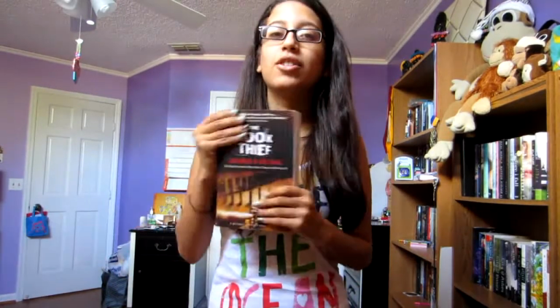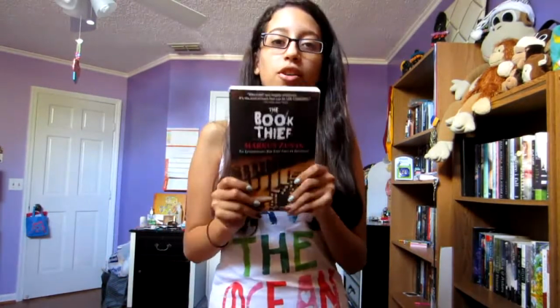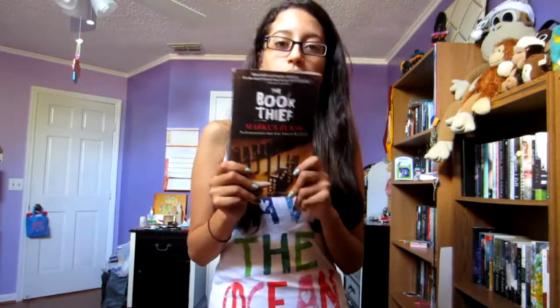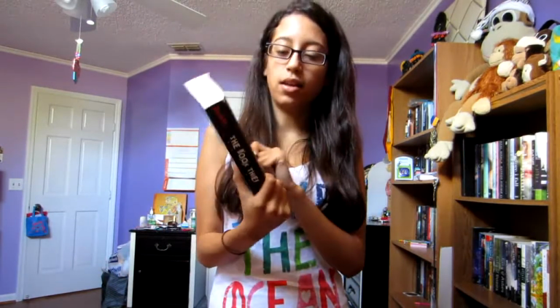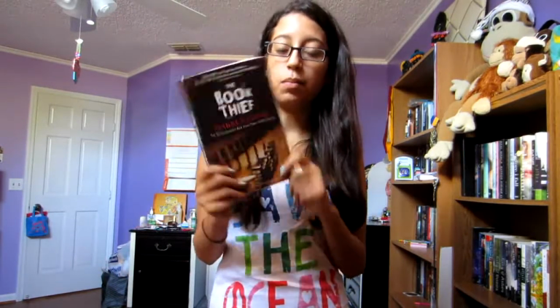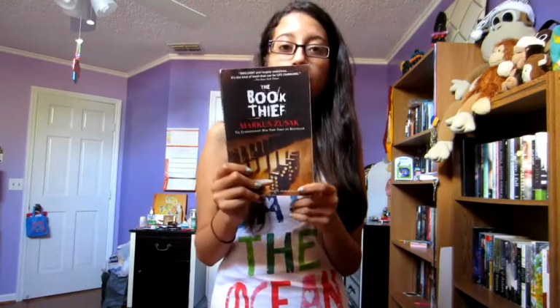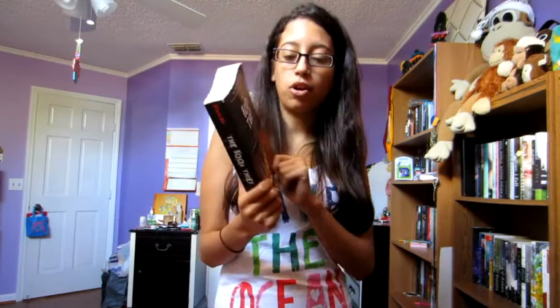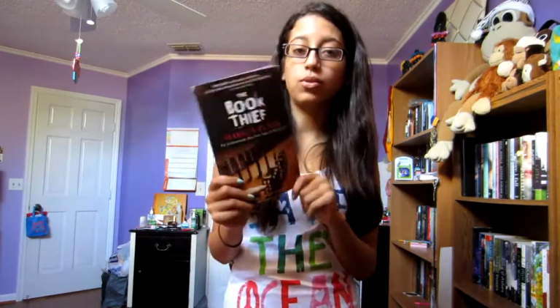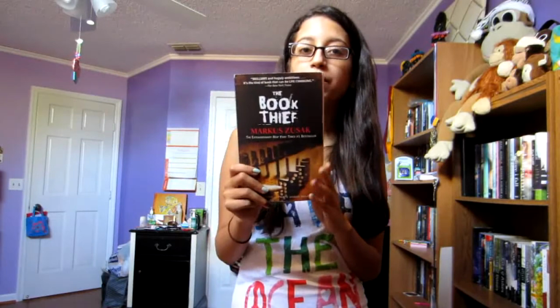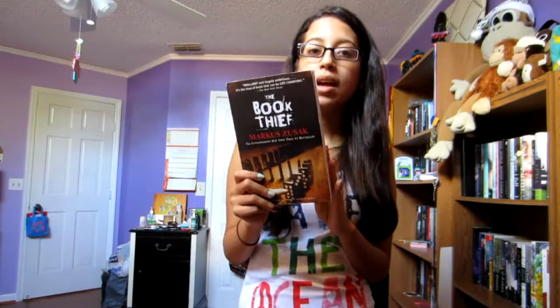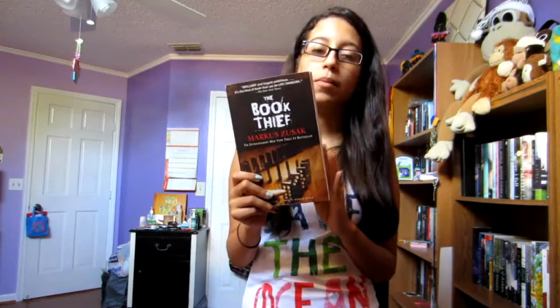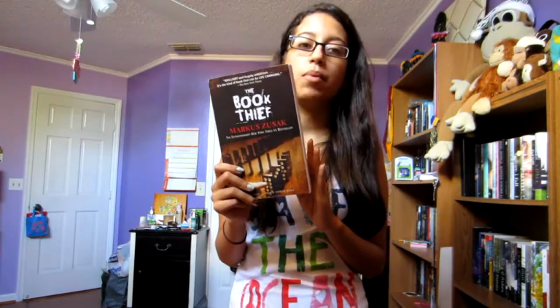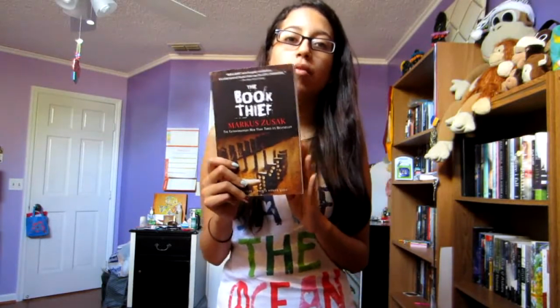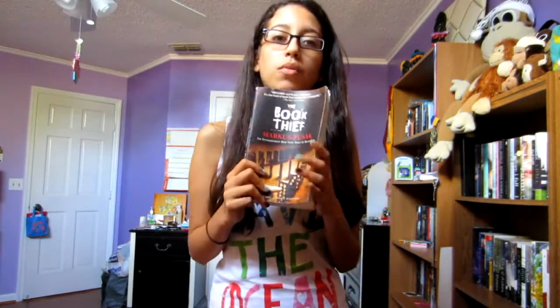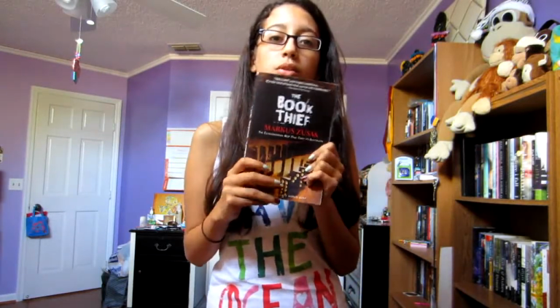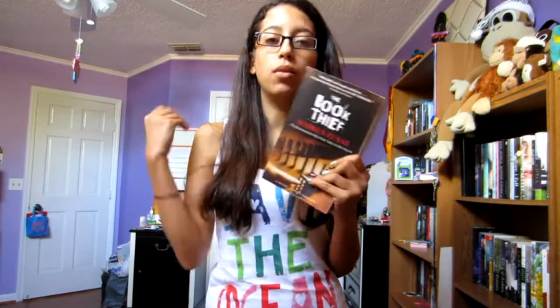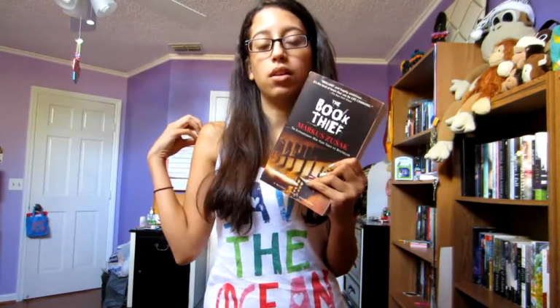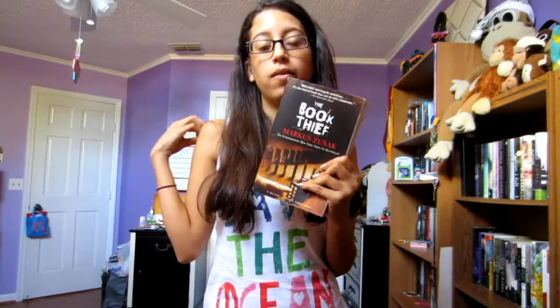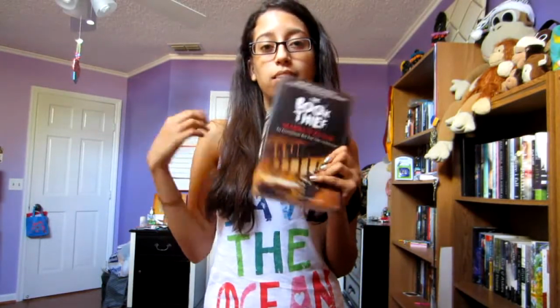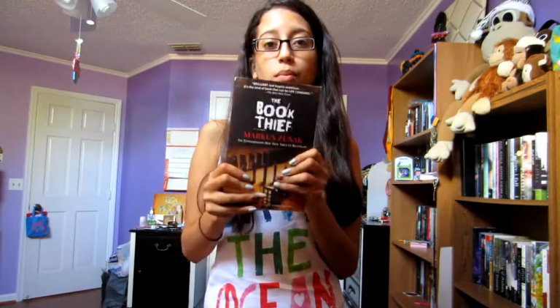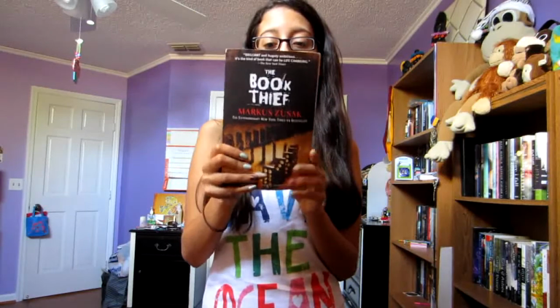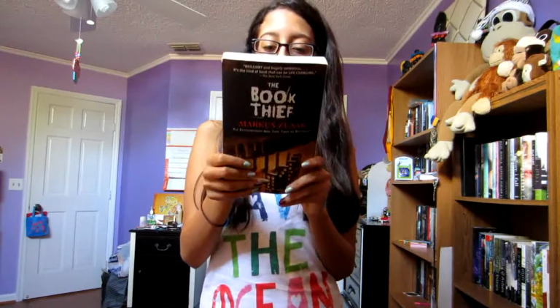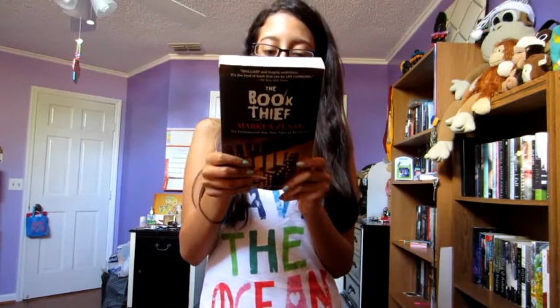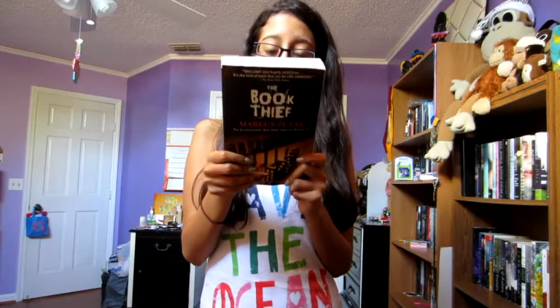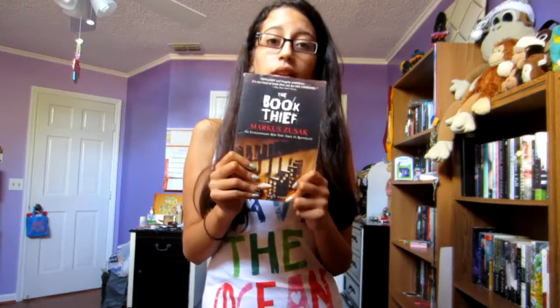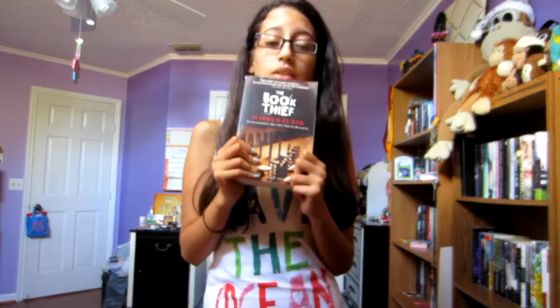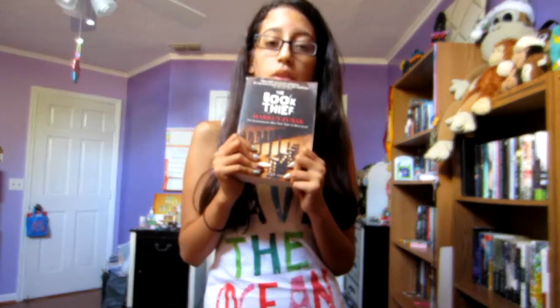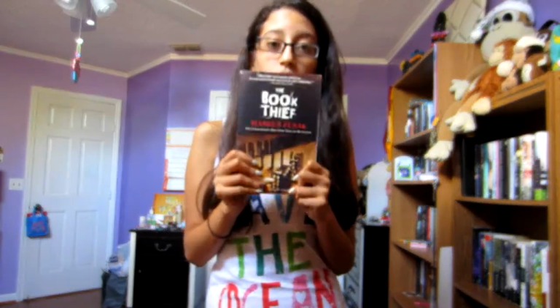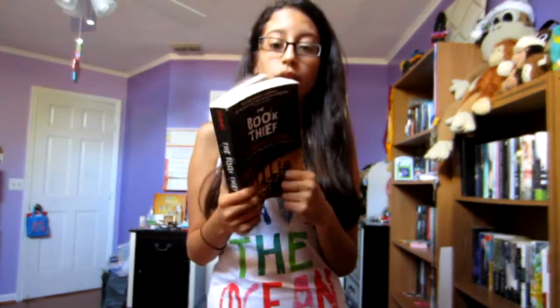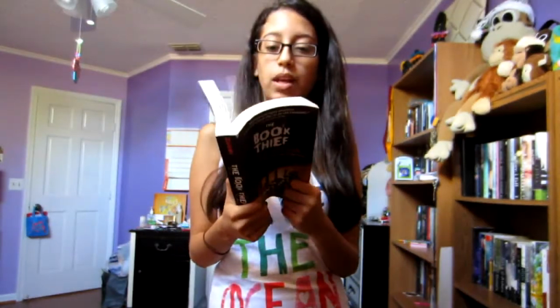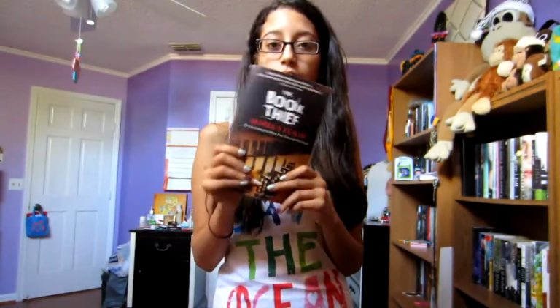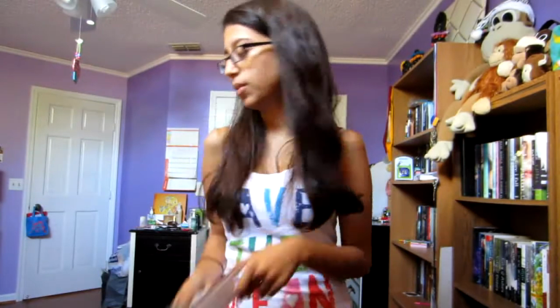I also got The Book Thief by Markus Zusak. I have been looking forward to reading this one and it was 59 cents, so I picked it right up. I heard it's really, really great so I can't wait to read this one.